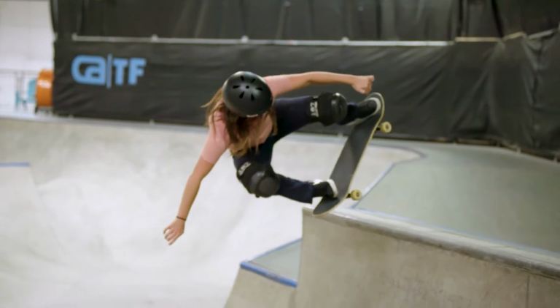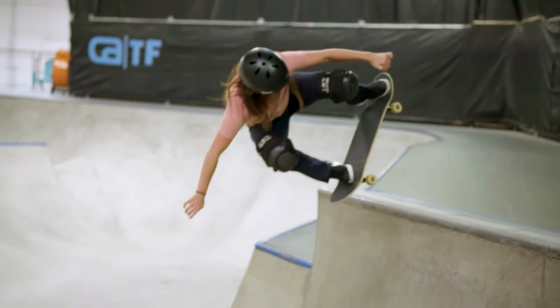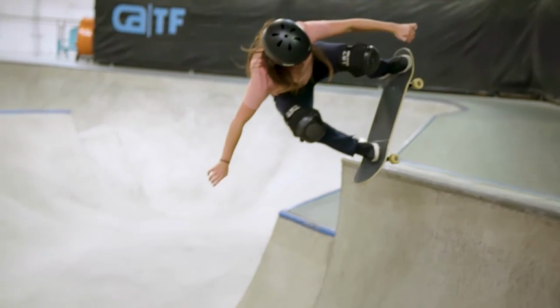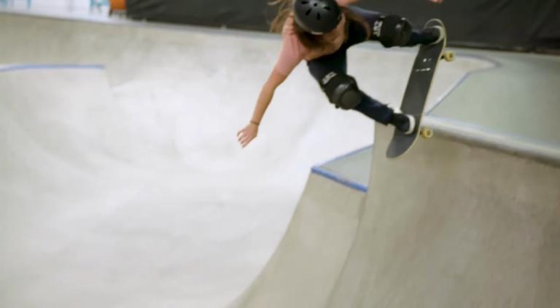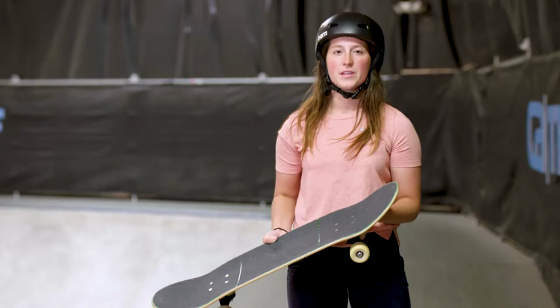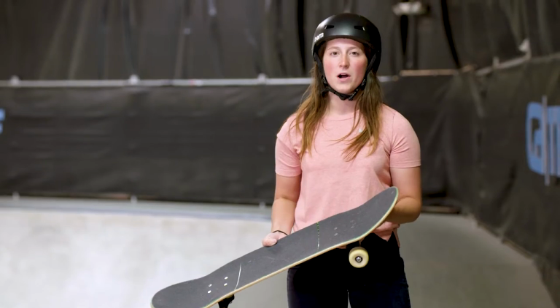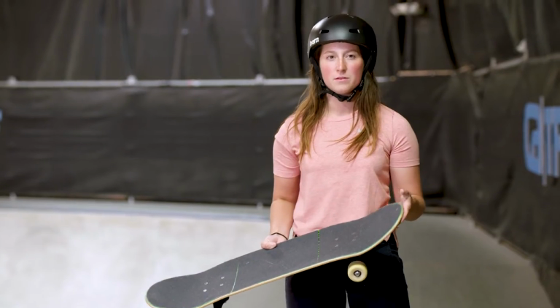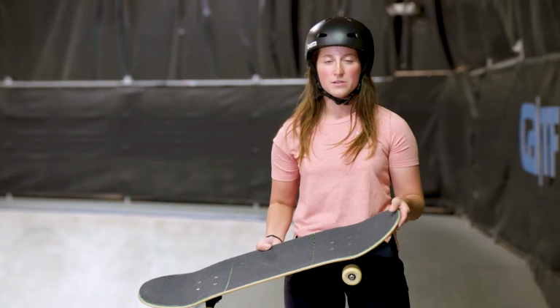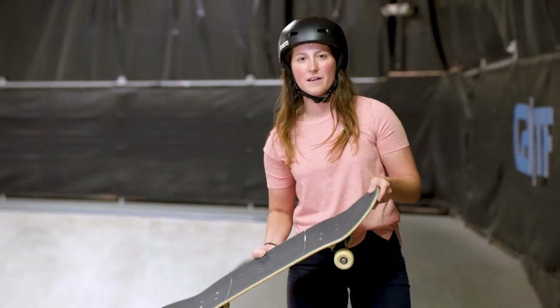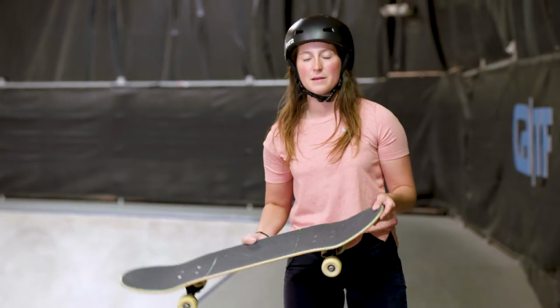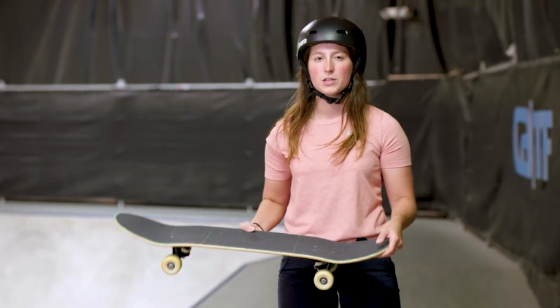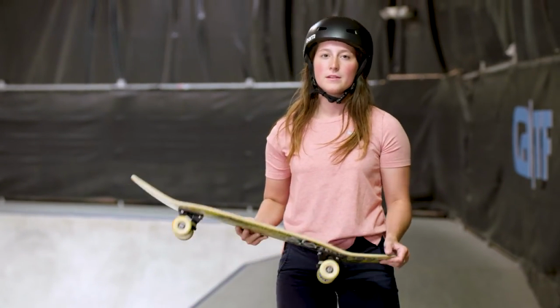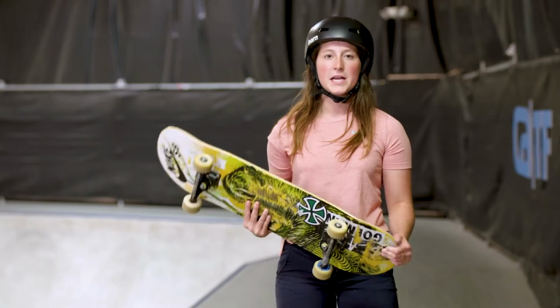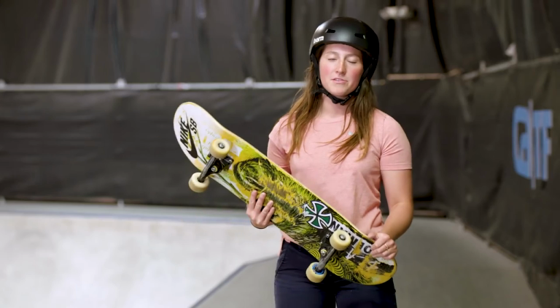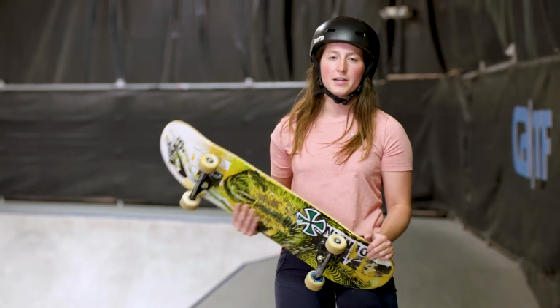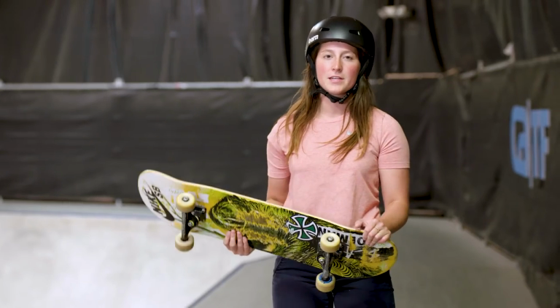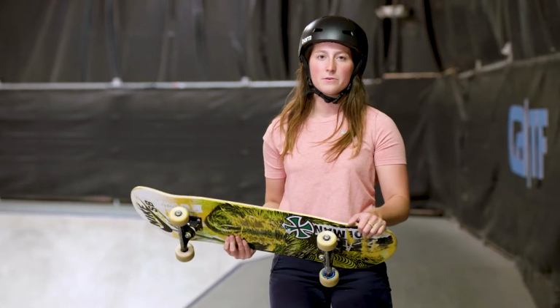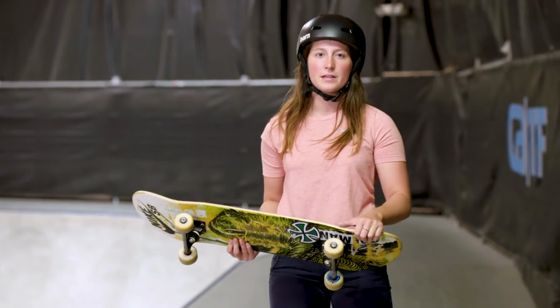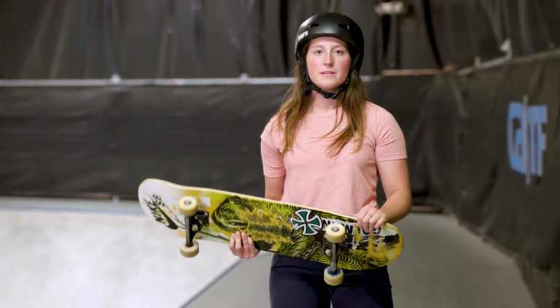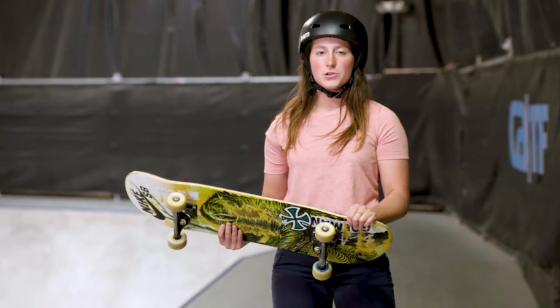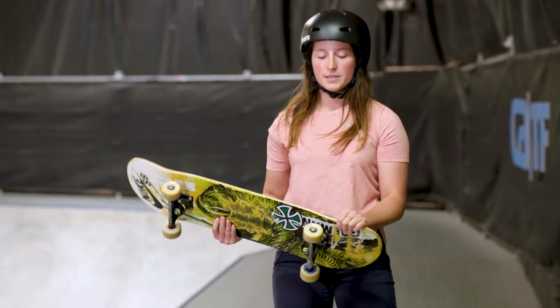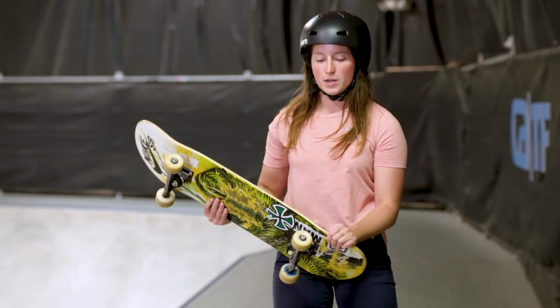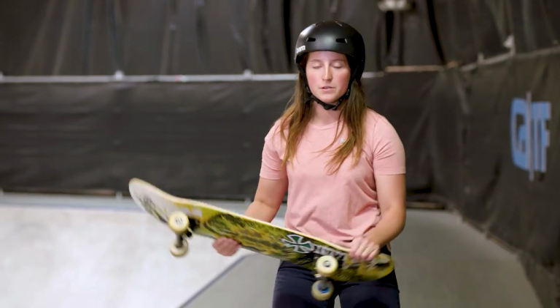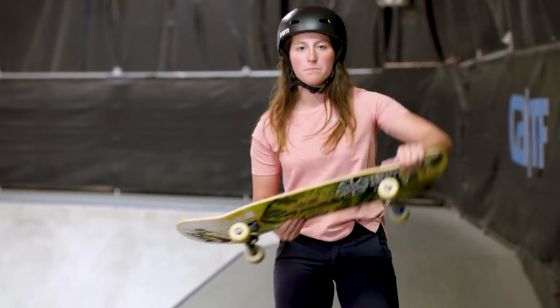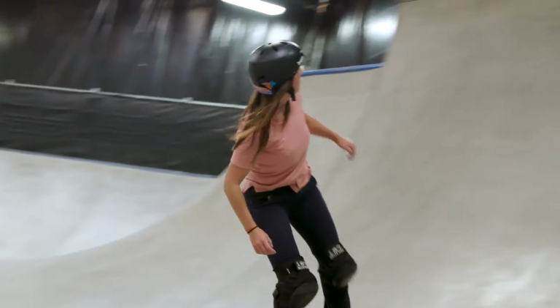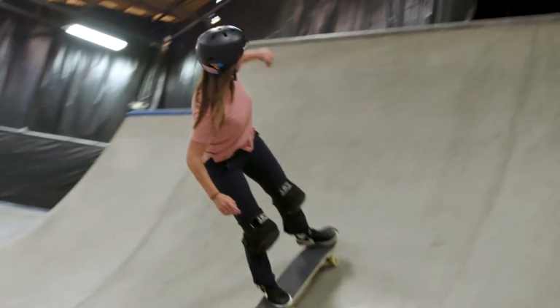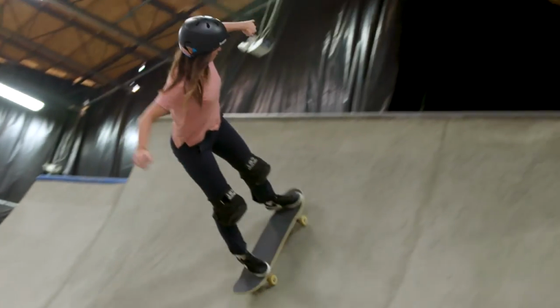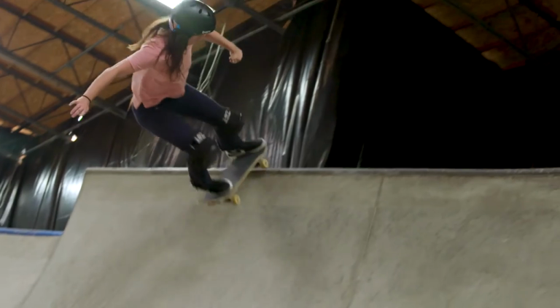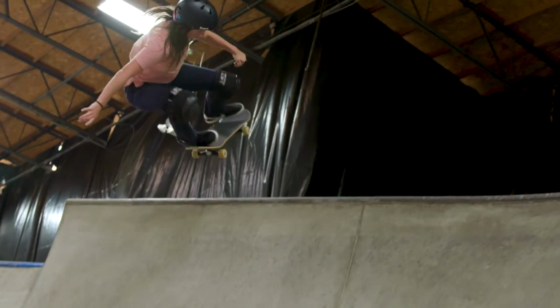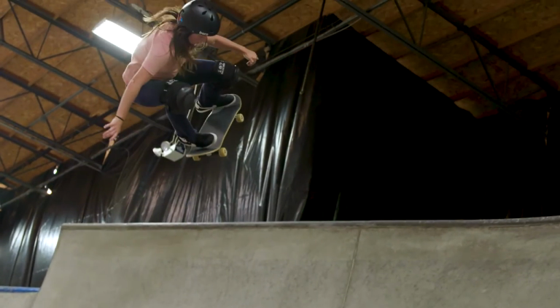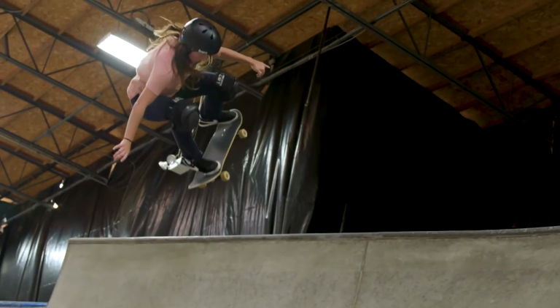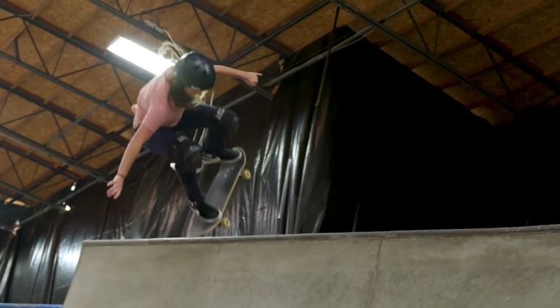I've done it where you don't feel that bonk, but you still have the same motion, but it doesn't feel good. So really enjoy doing the trick — you have to bonk your wheels off the coping and it gives you a lot more control.